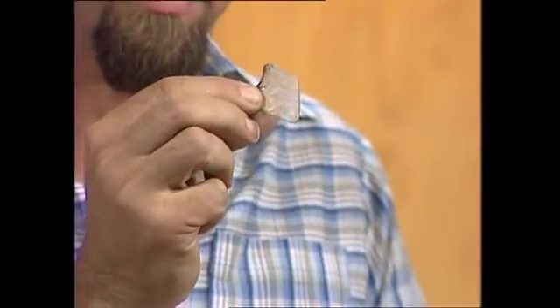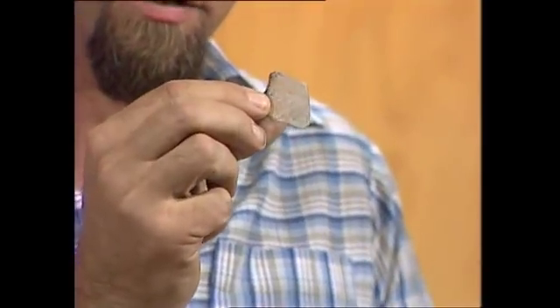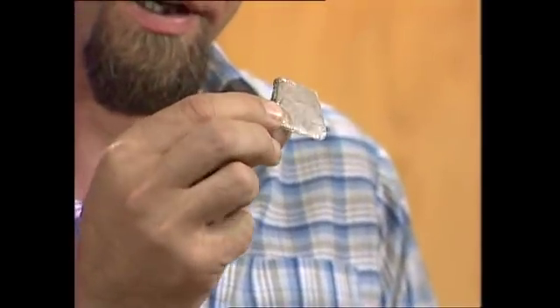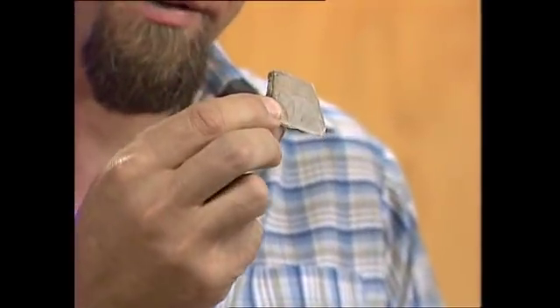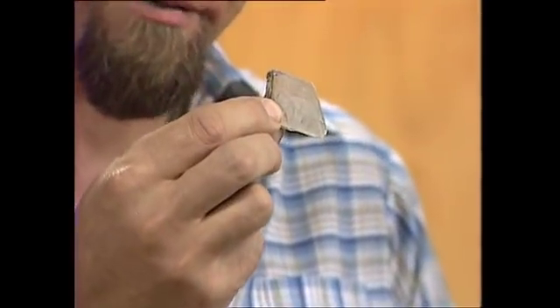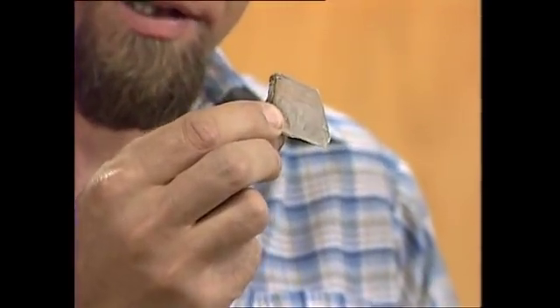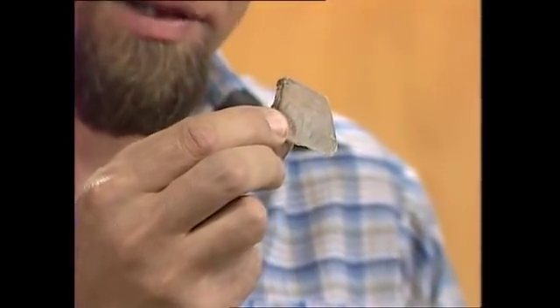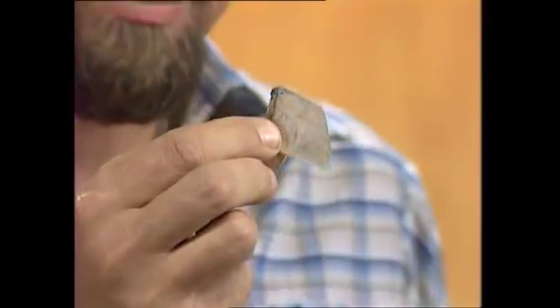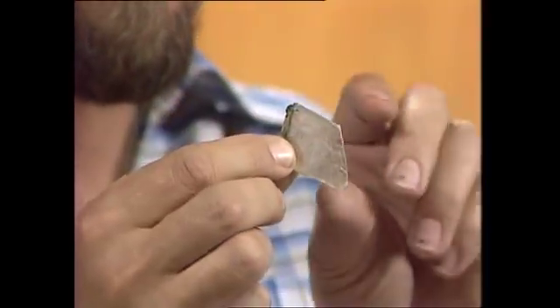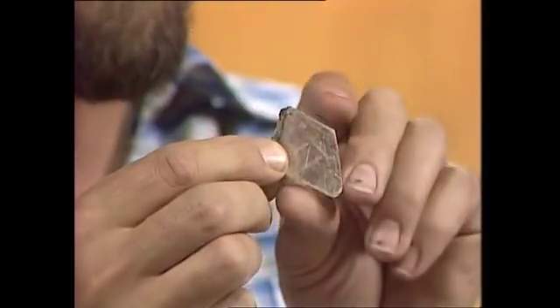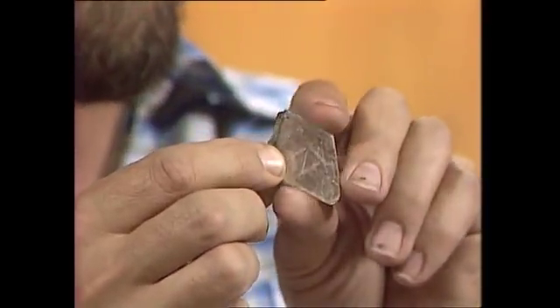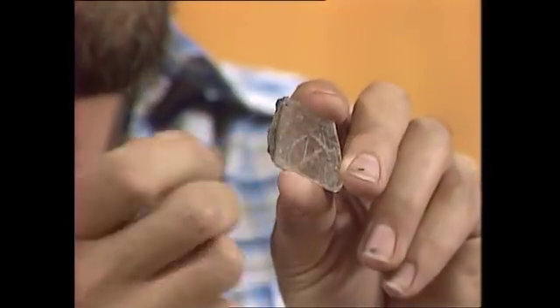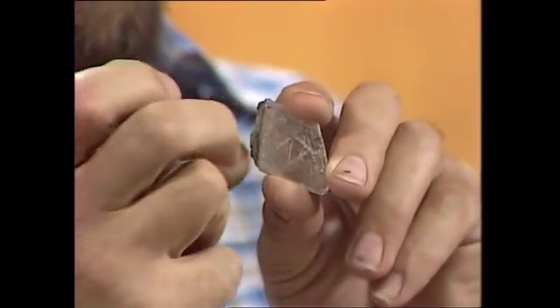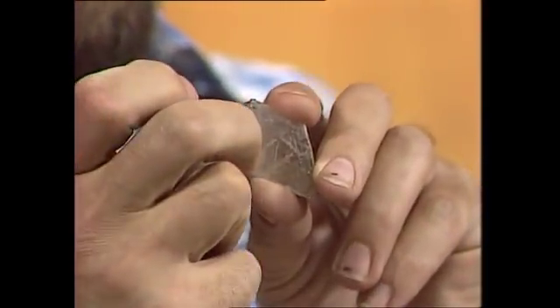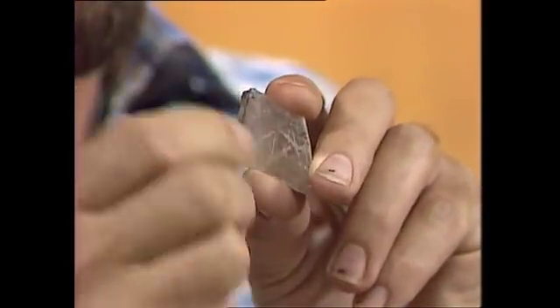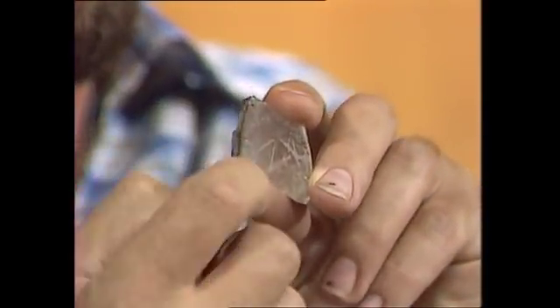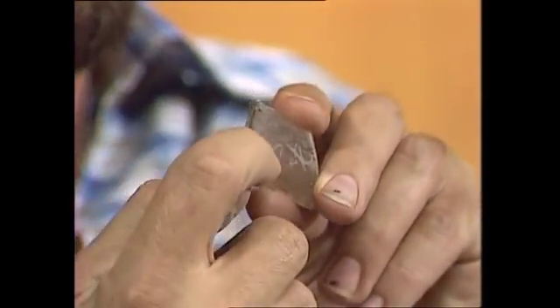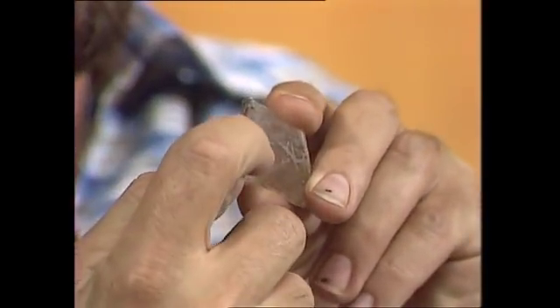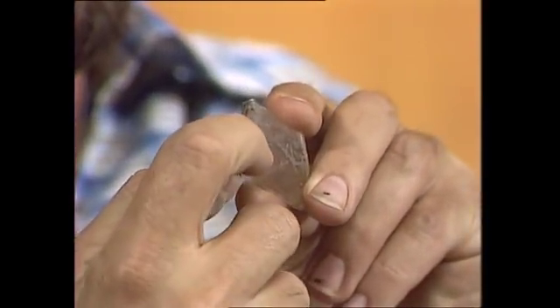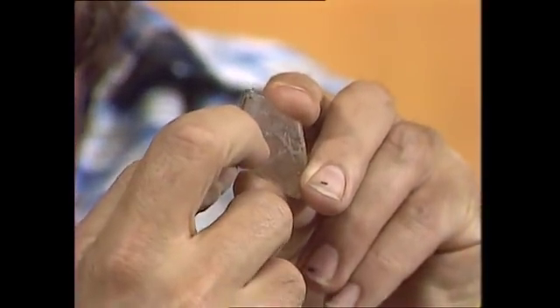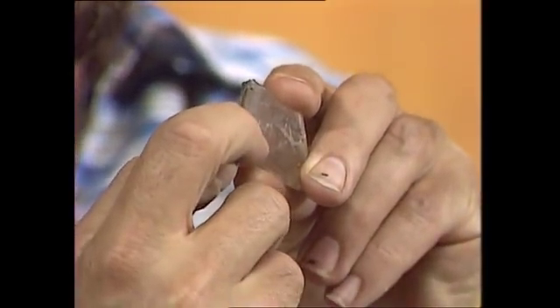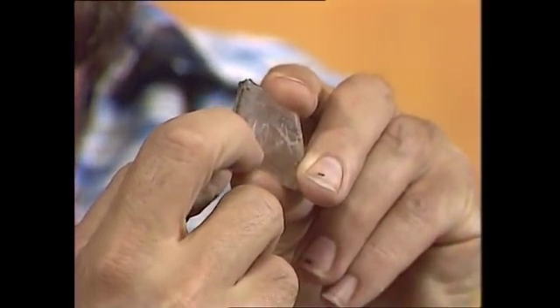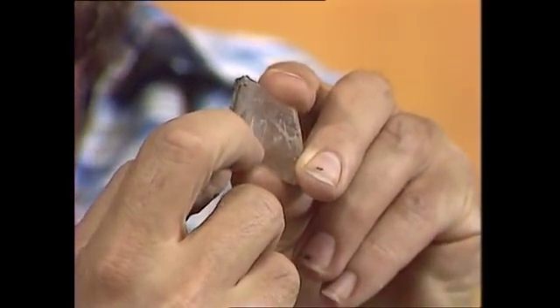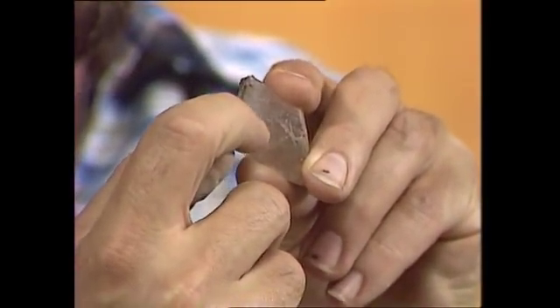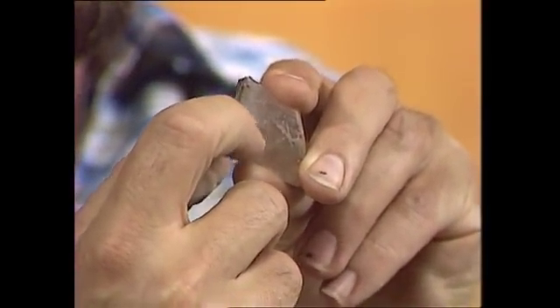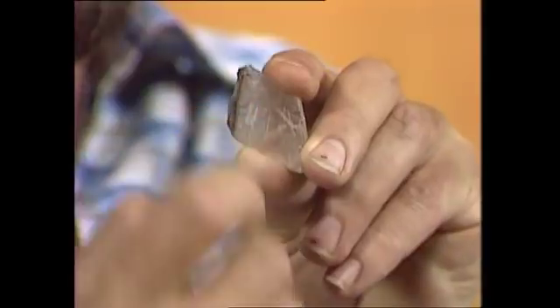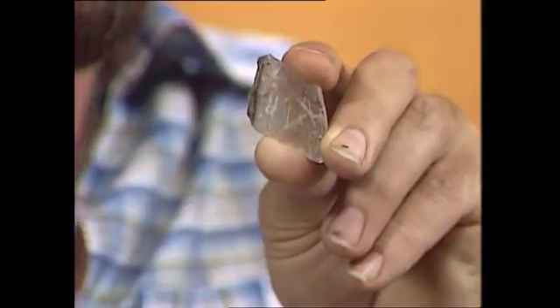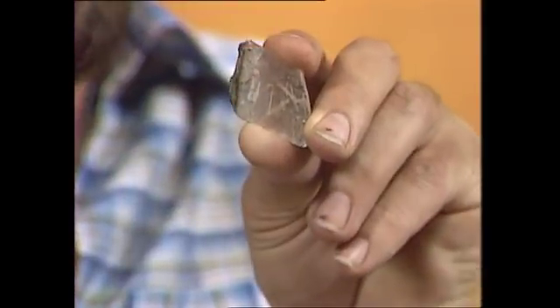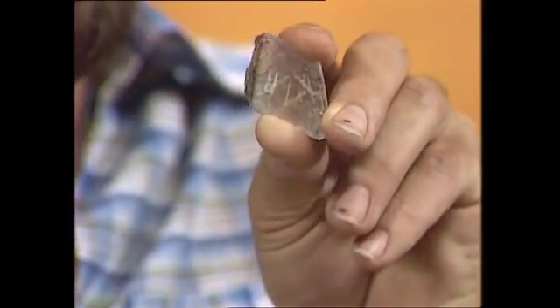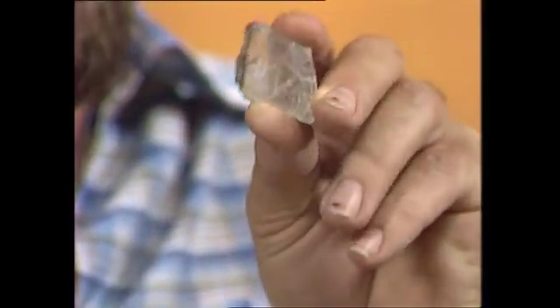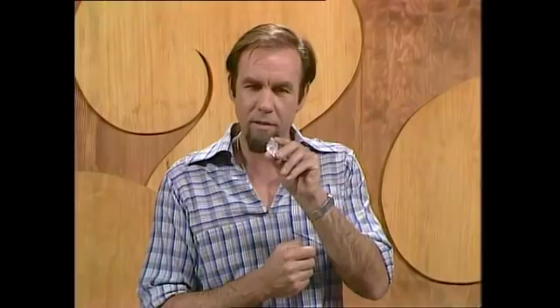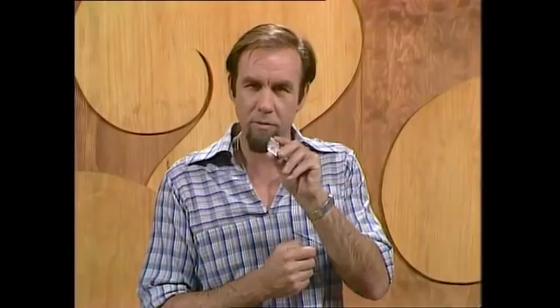Actually, that looks like rather scratched glass, because gypsum's very soft. You can scratch it with a fingernail, or do that here. You can see it leaves its mark. So it's not very hard at all.